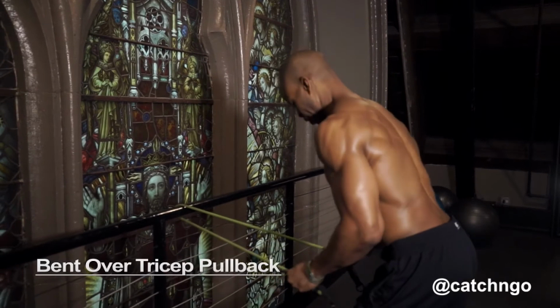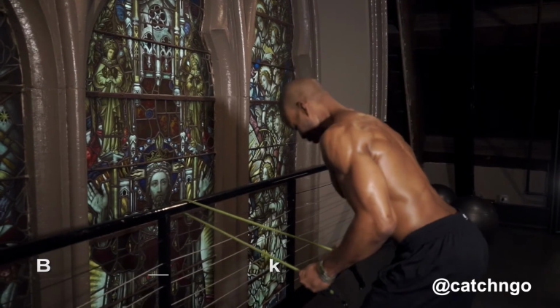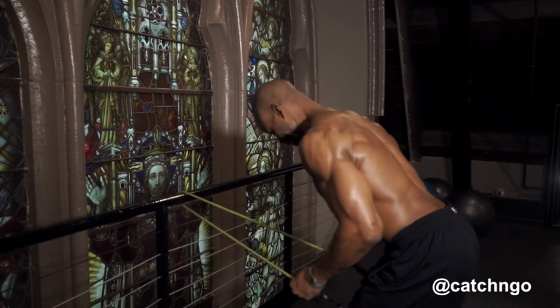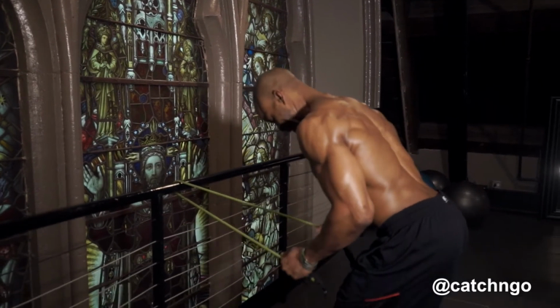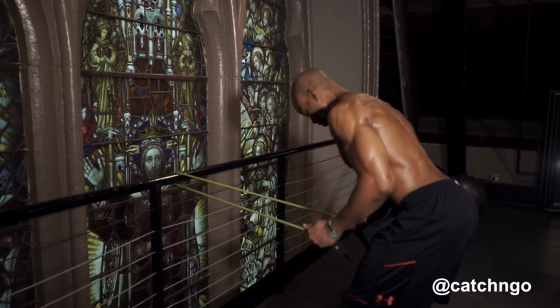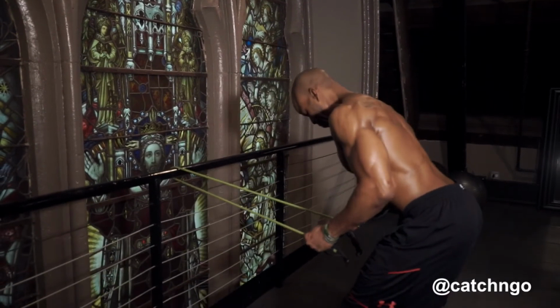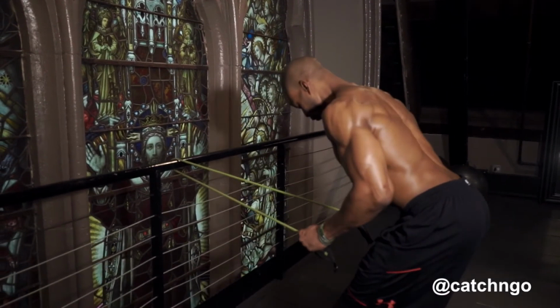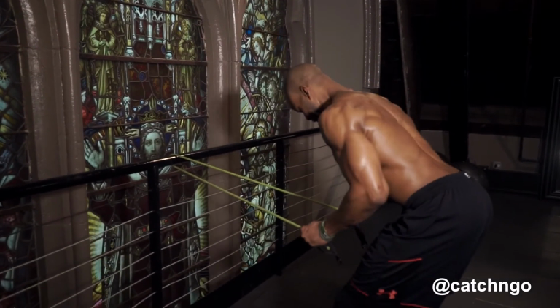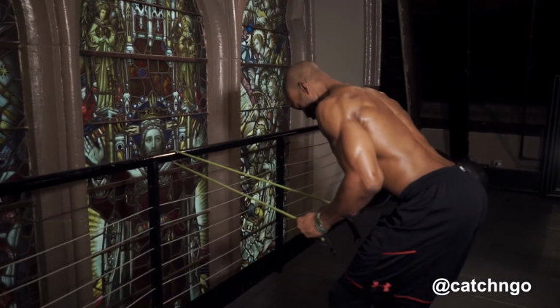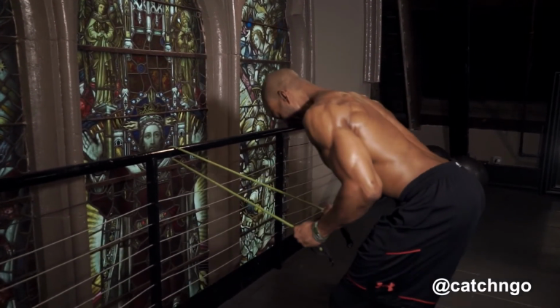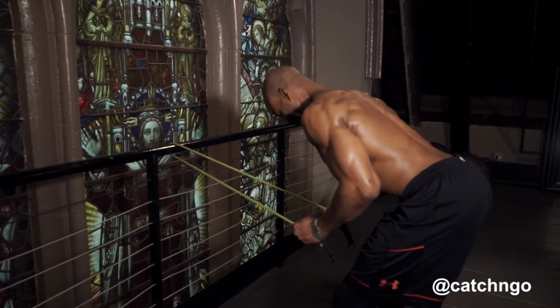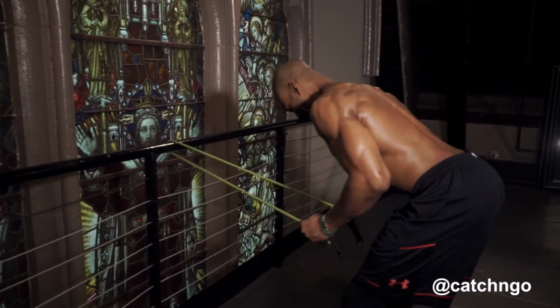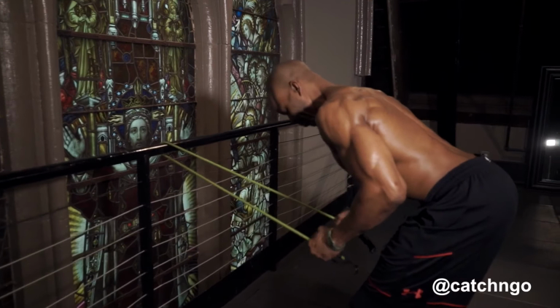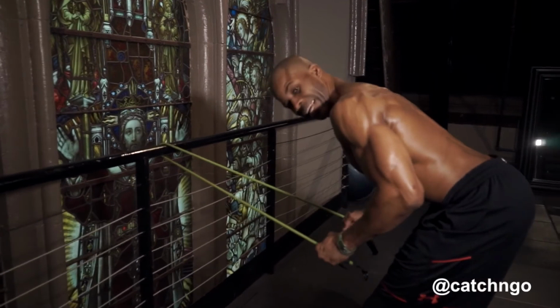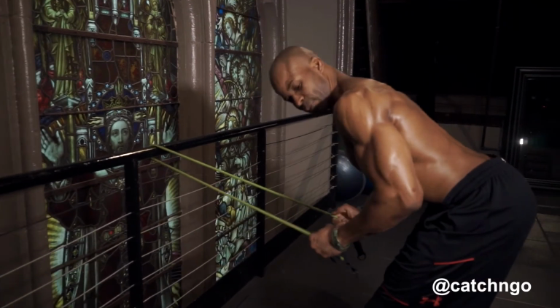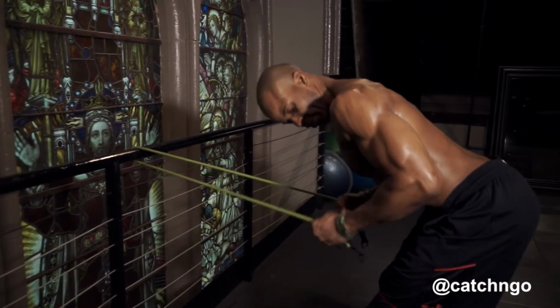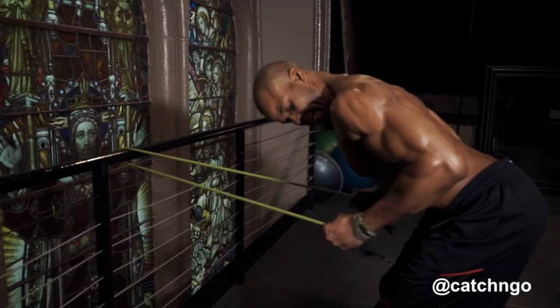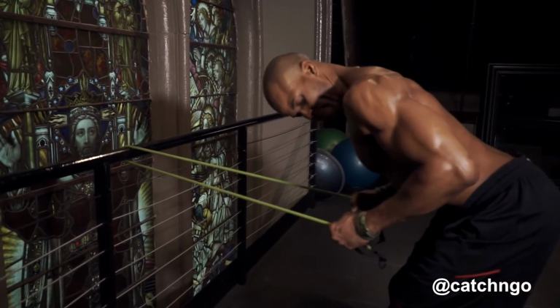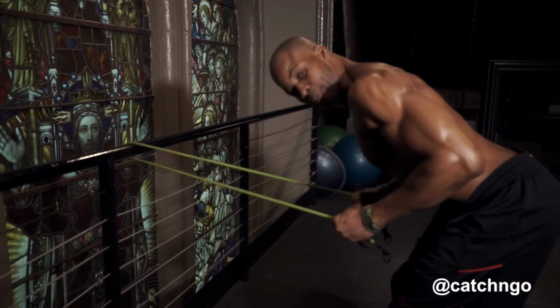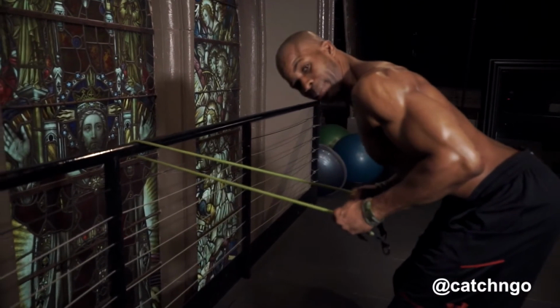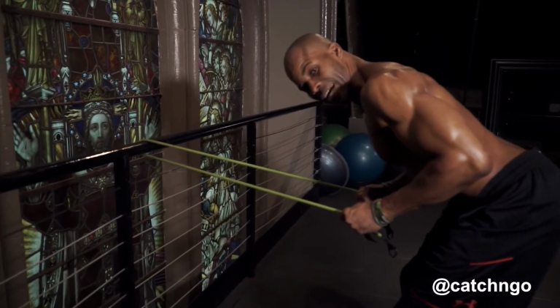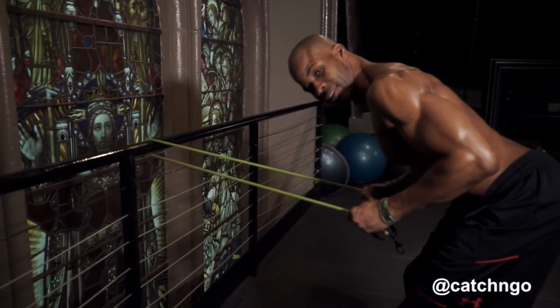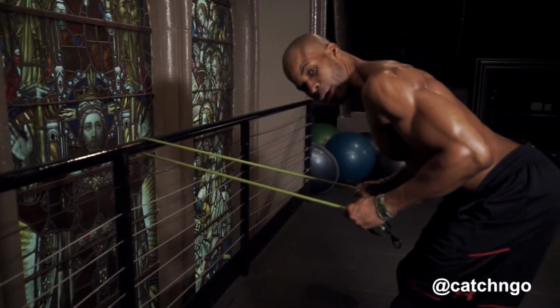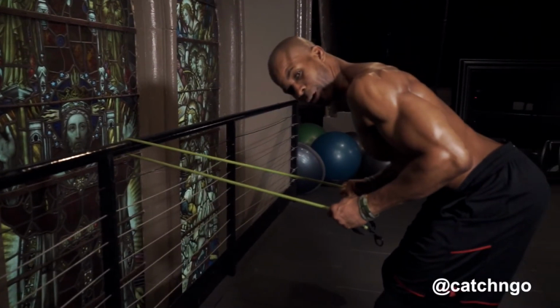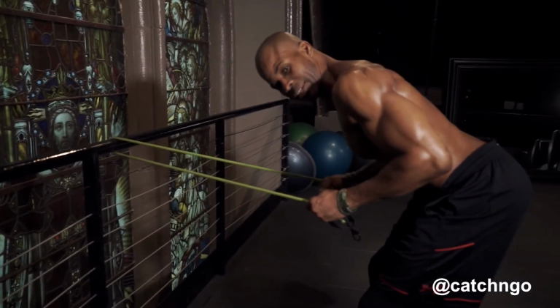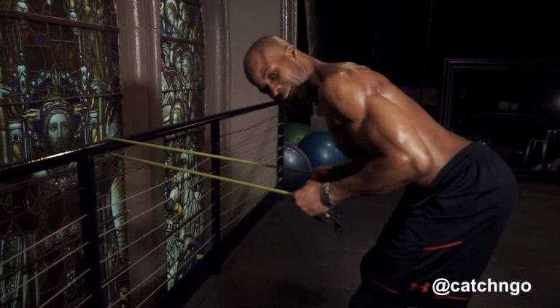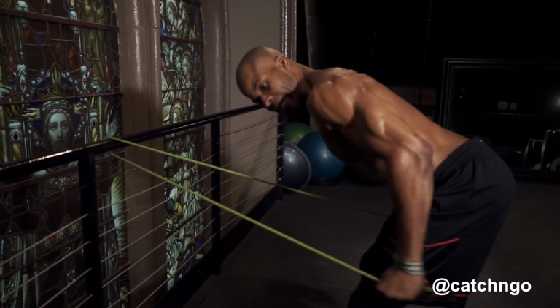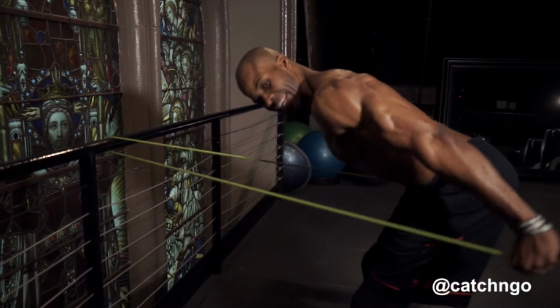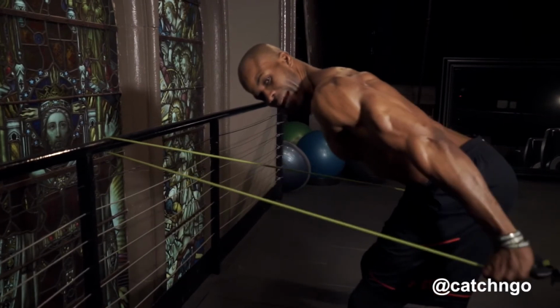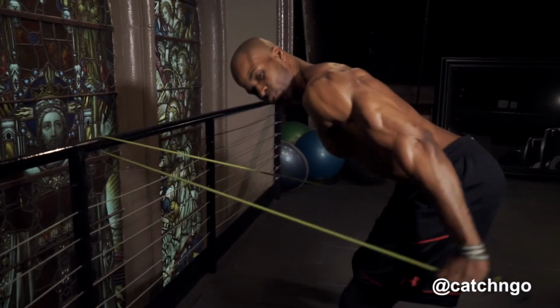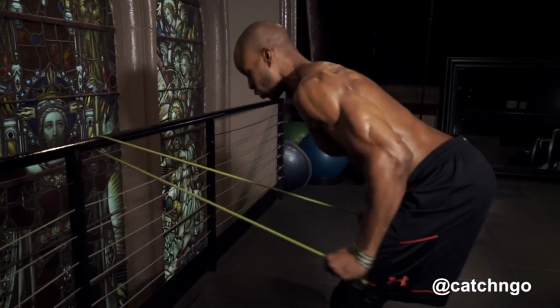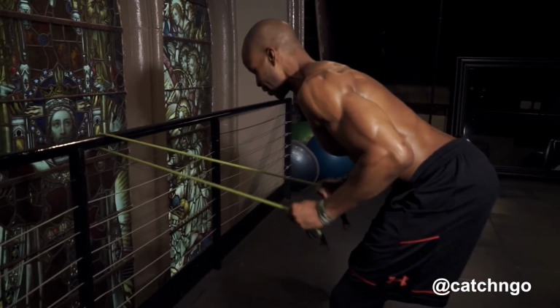Alright, so I'm going to get in the bent-over position, almost like the bottom of a deadlift position, keep my arms by my side, my upper arm by my side, and kick back and squeeze the tricep.